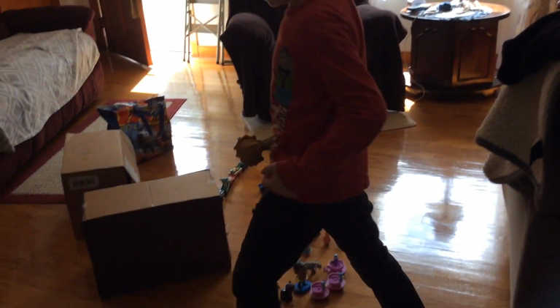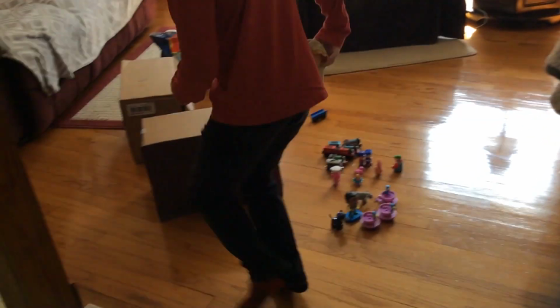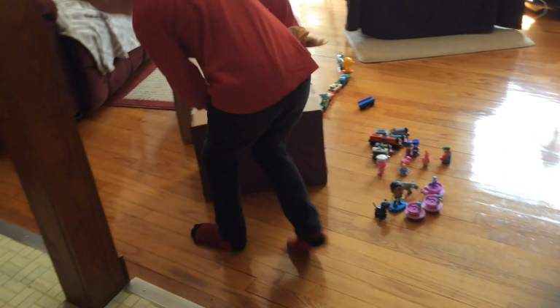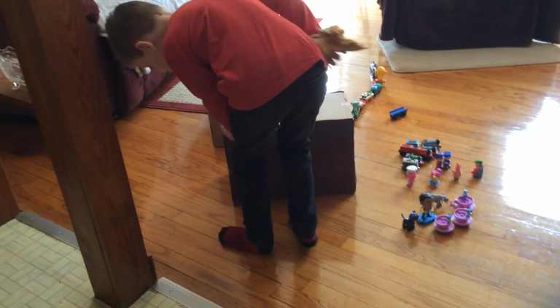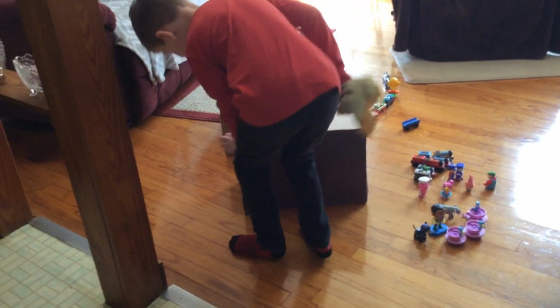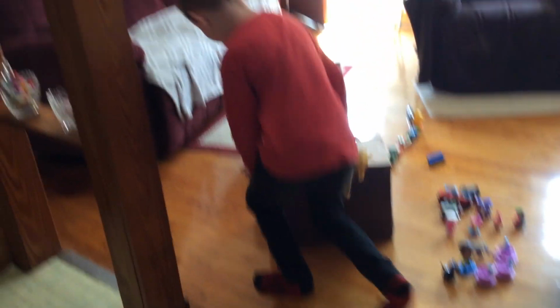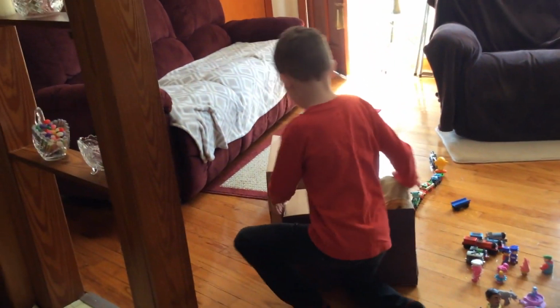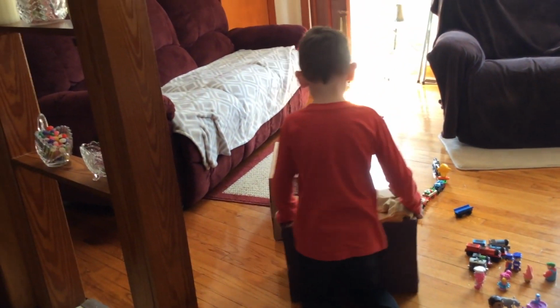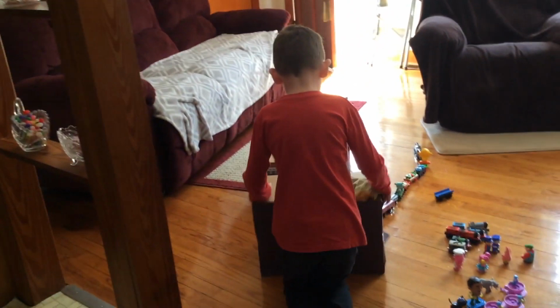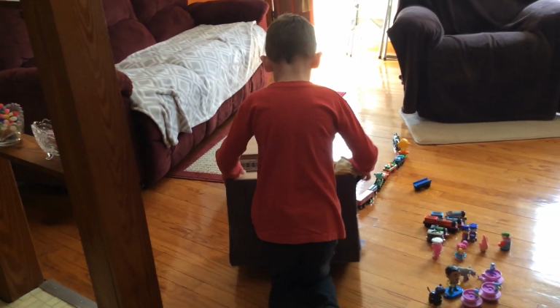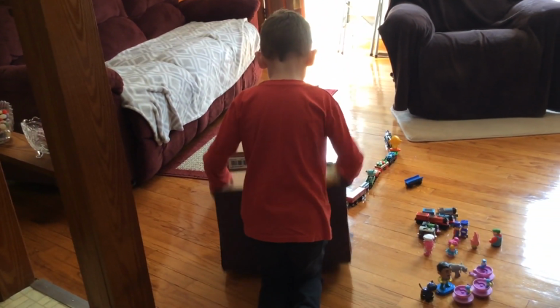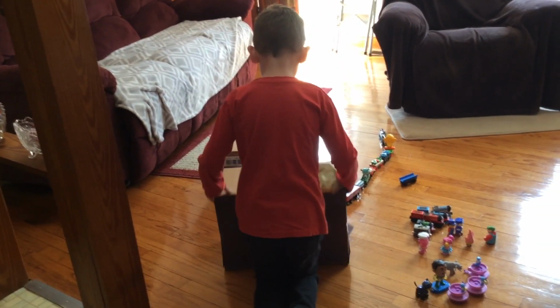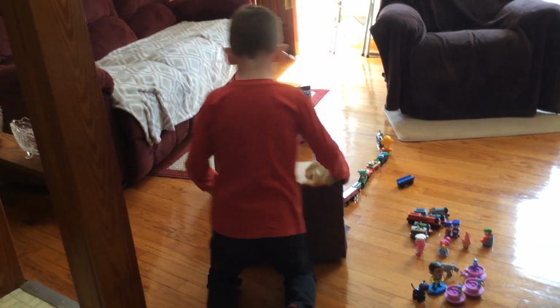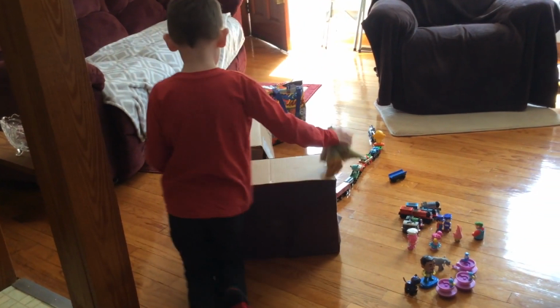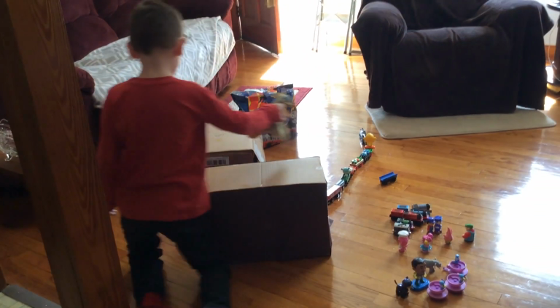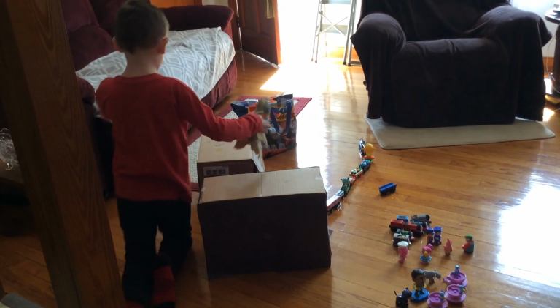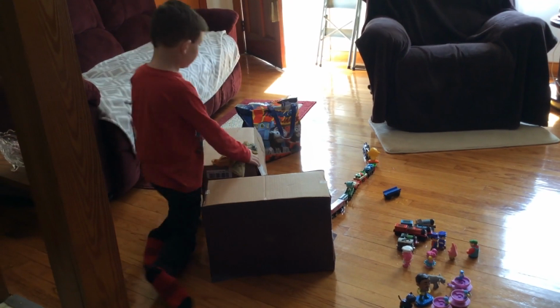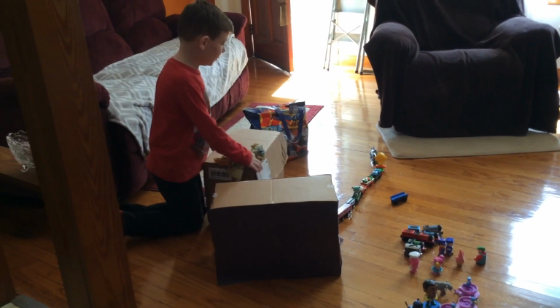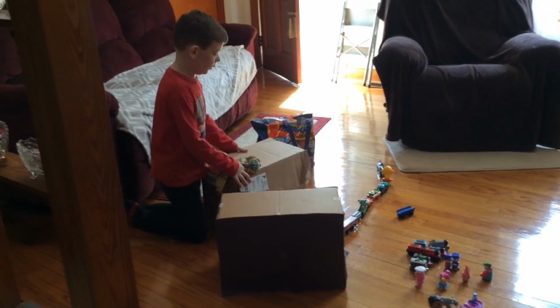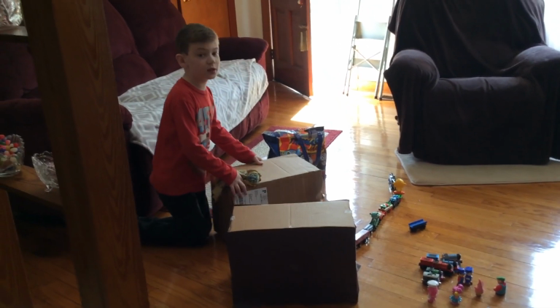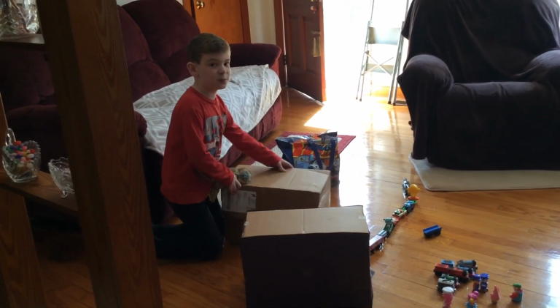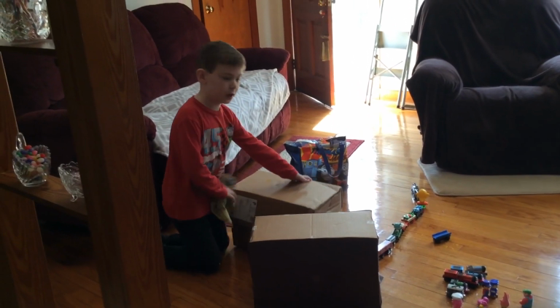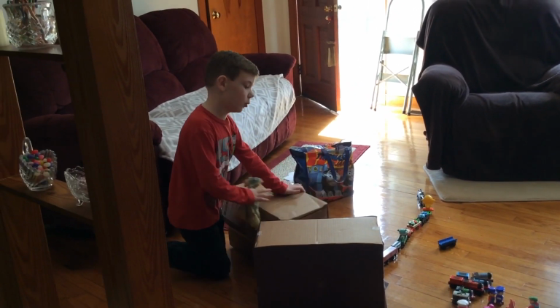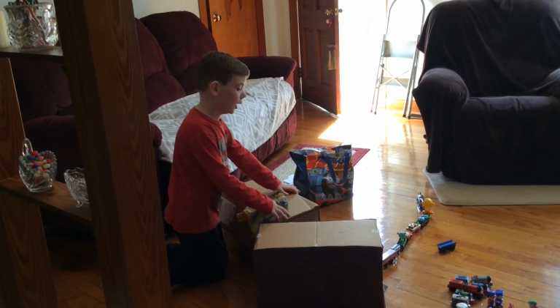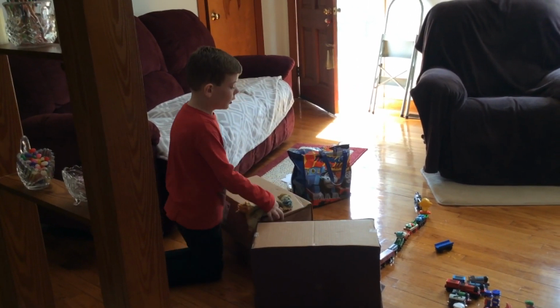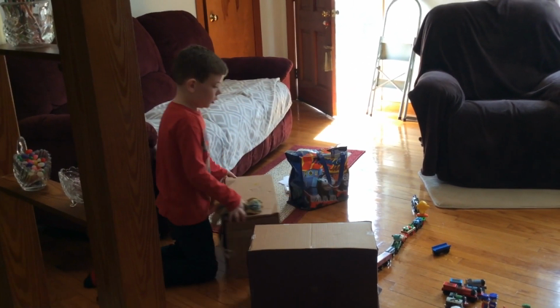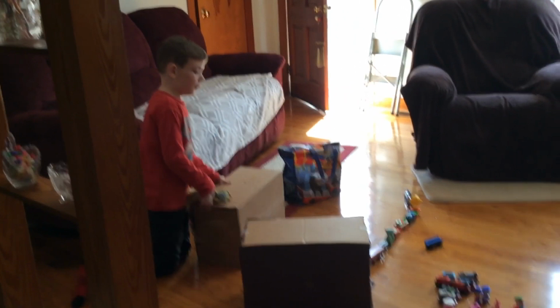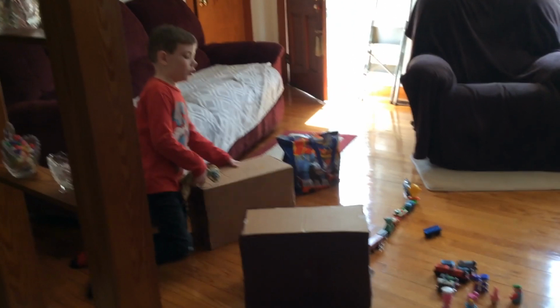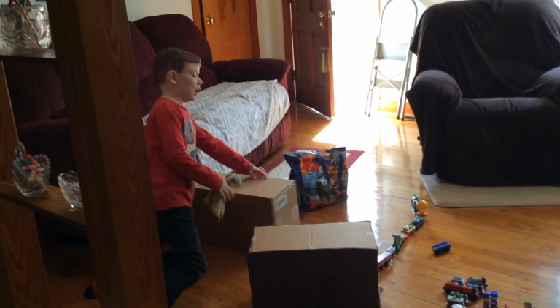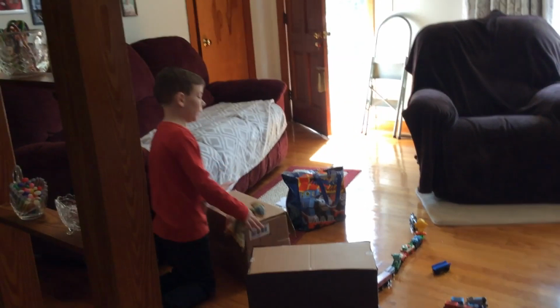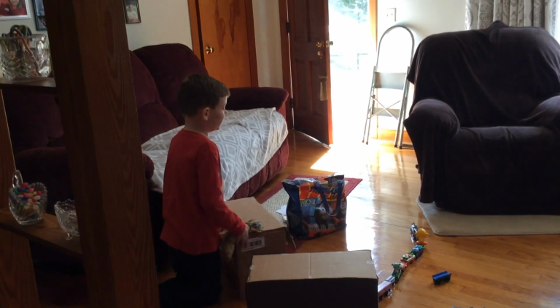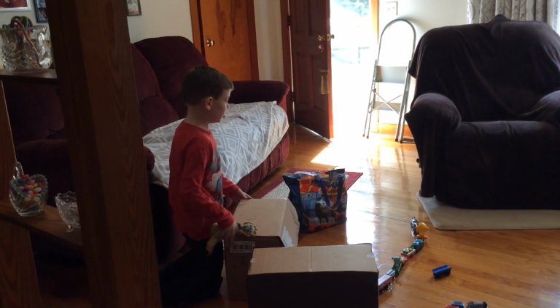And this is the Troublesome Truck Jiggly Ride — it jiggles like this. And this is the spinning Toby ride, where people will go round and round in circles.